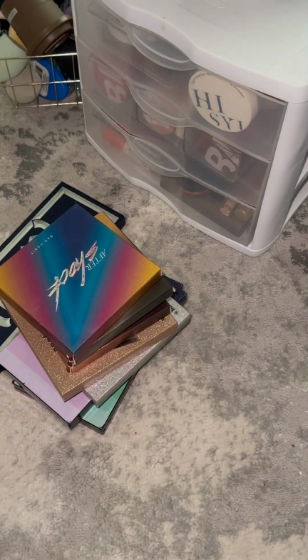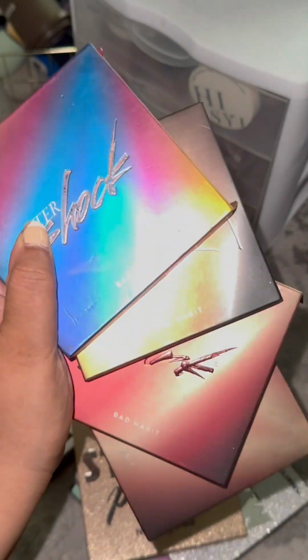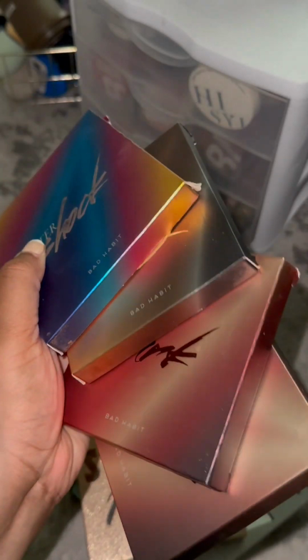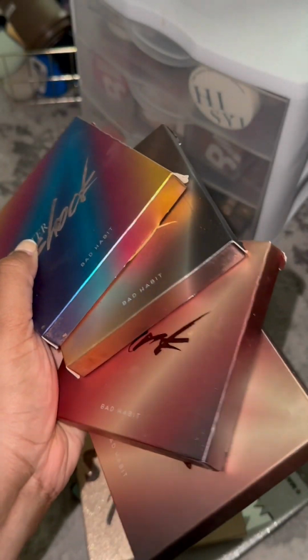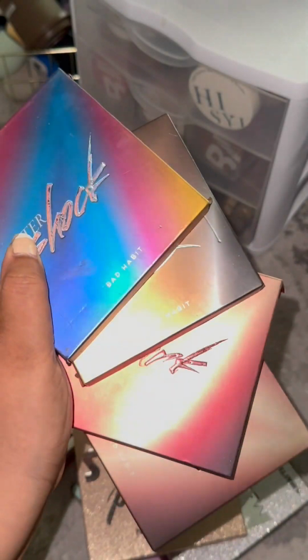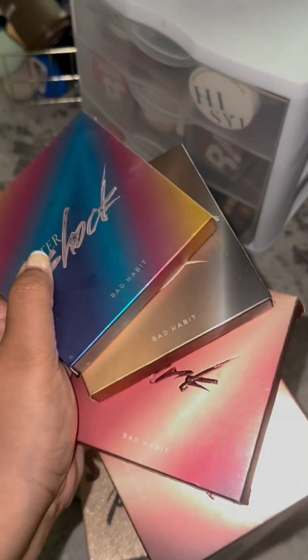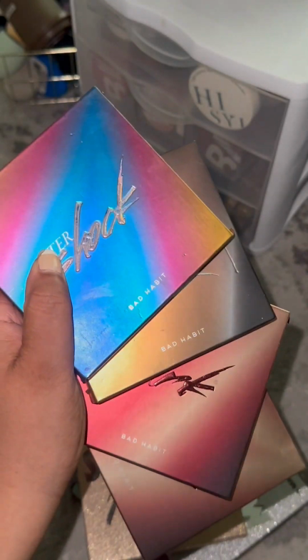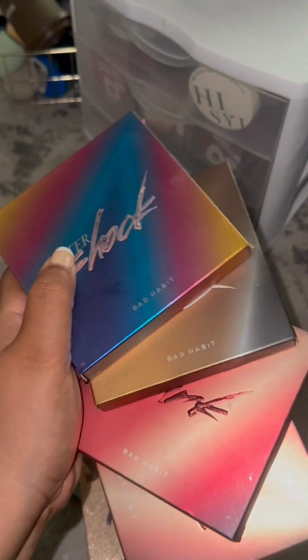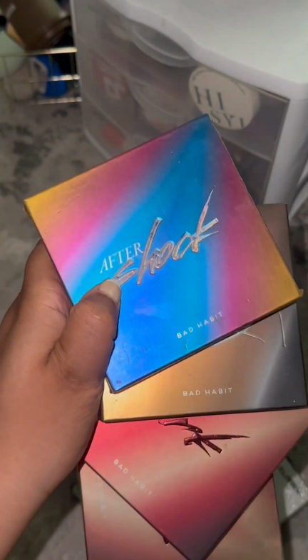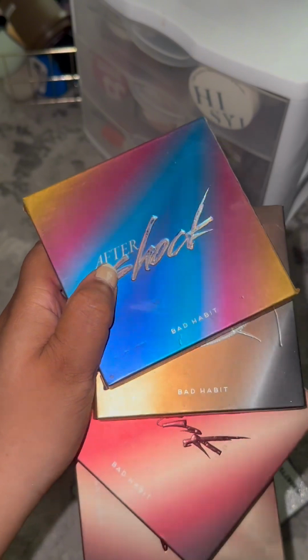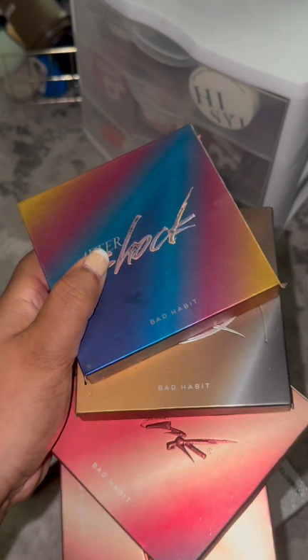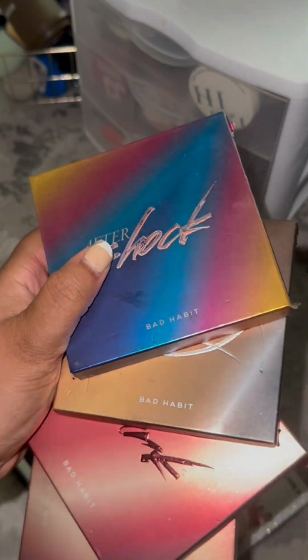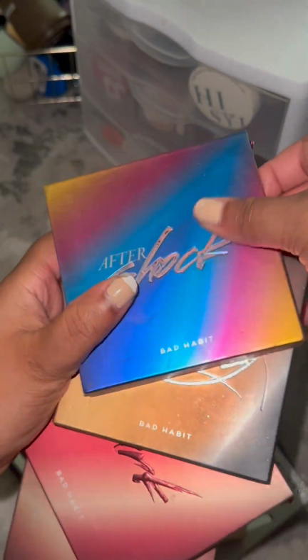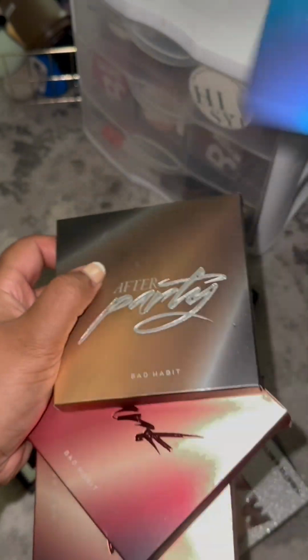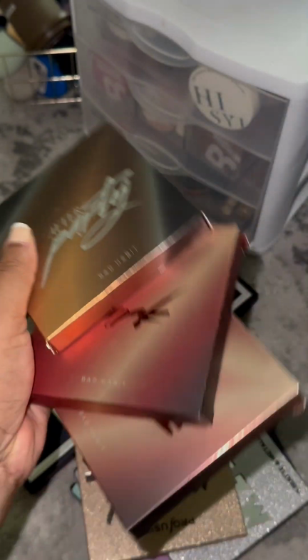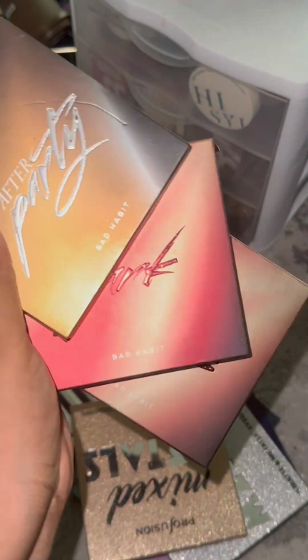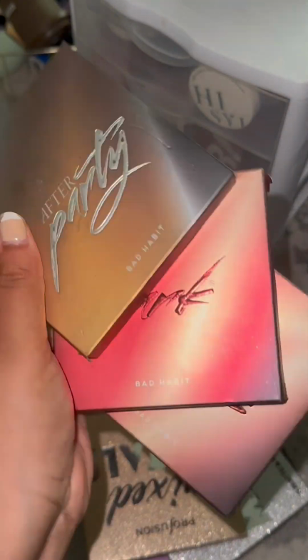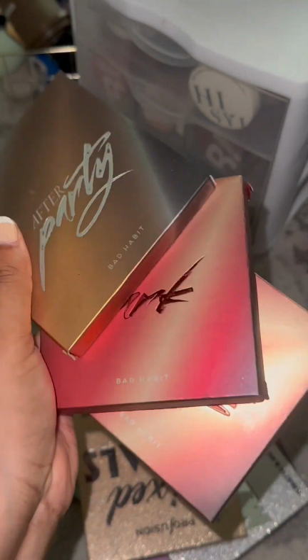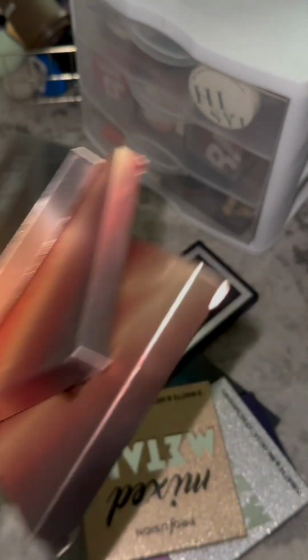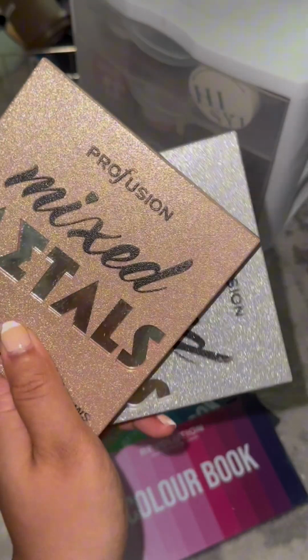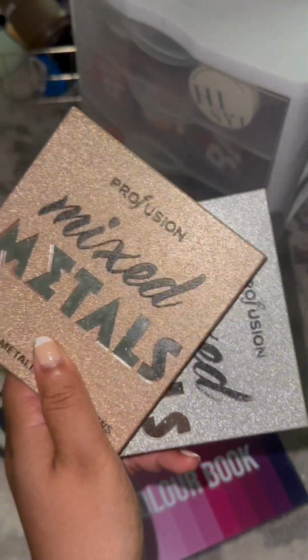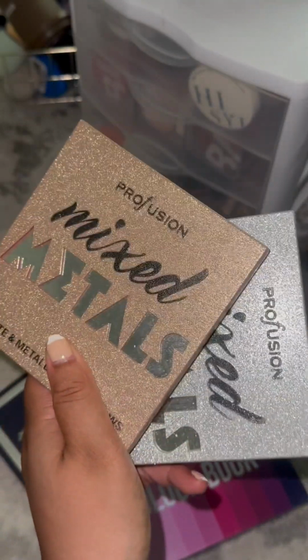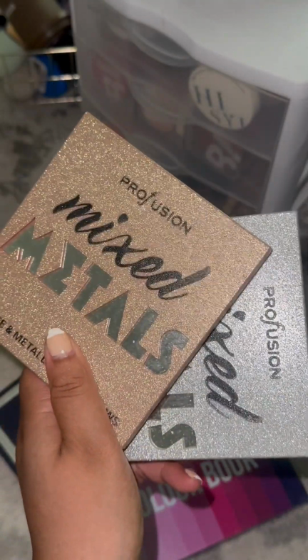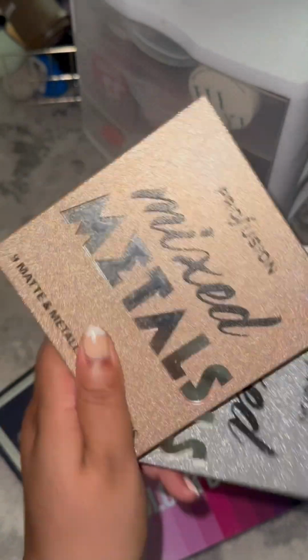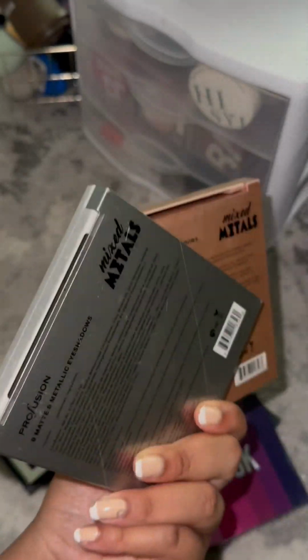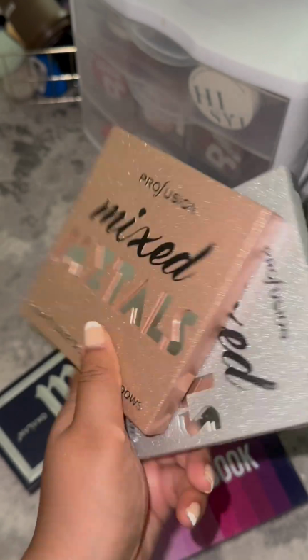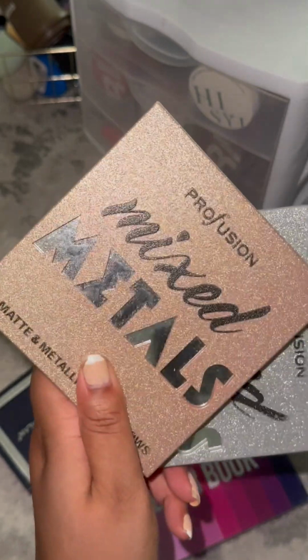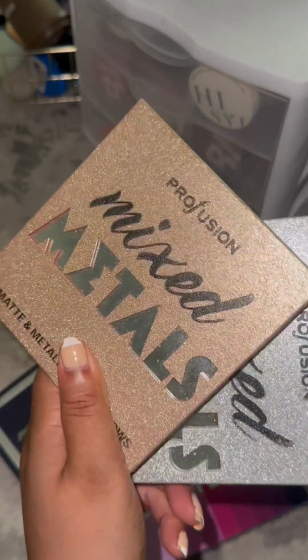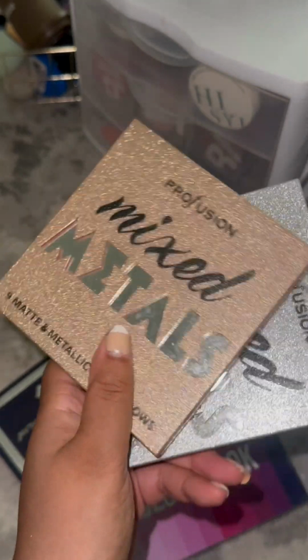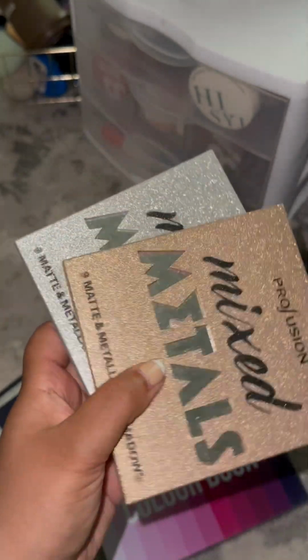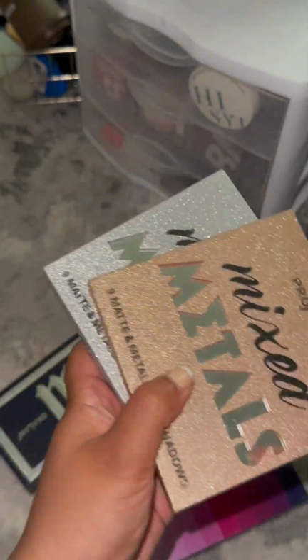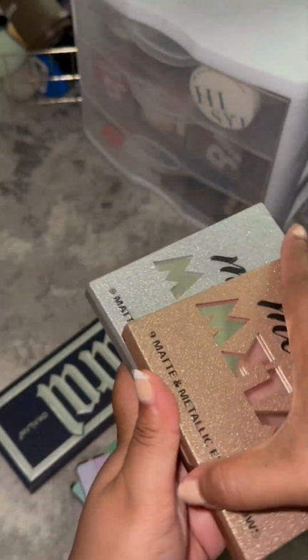Bad Habit eyeshadow palettes — these were not good except for Aftershock, so I'm going to go ahead and keep the colorful one and toss these. These Profusion eyeshadow palettes were really good but I just never reached for these.